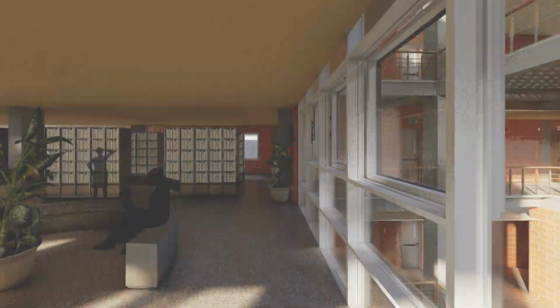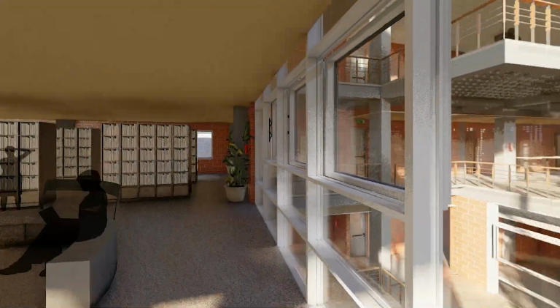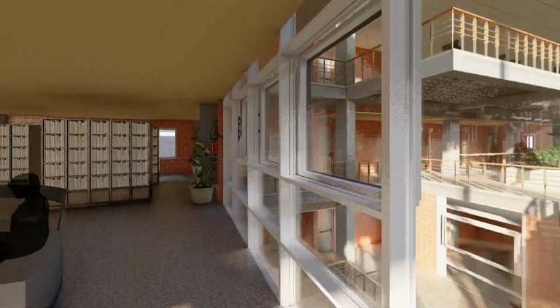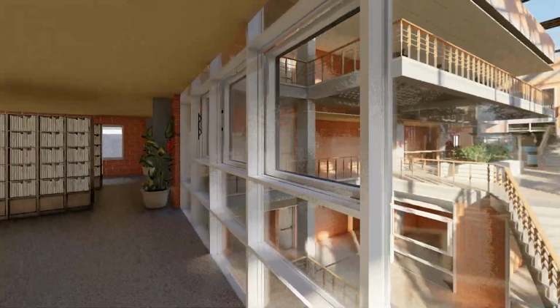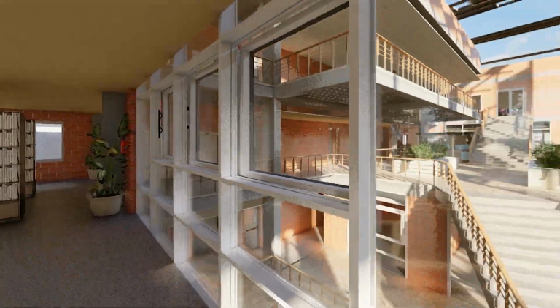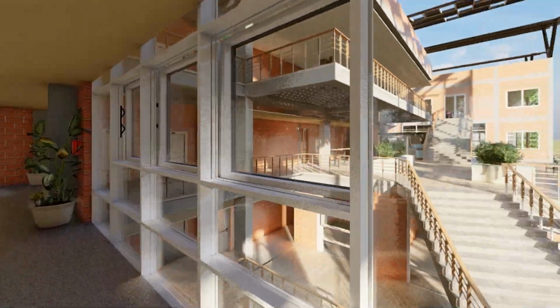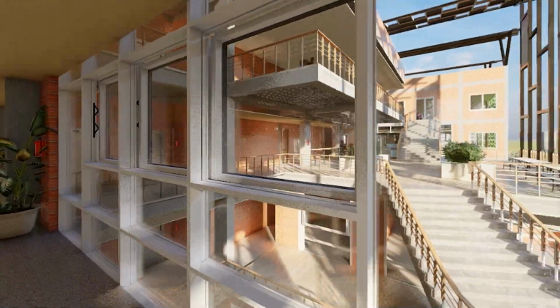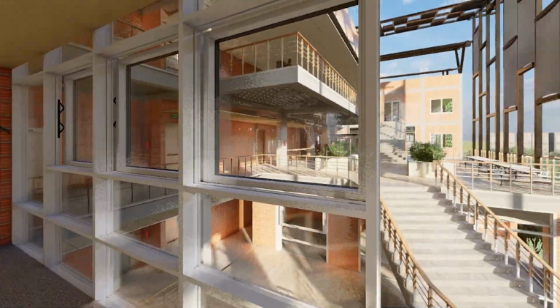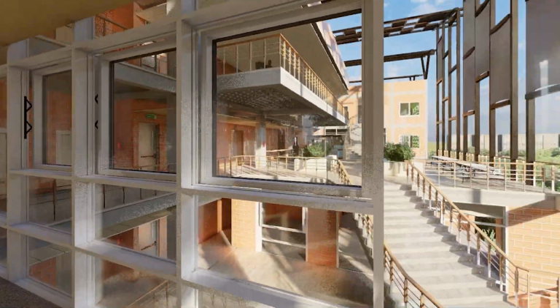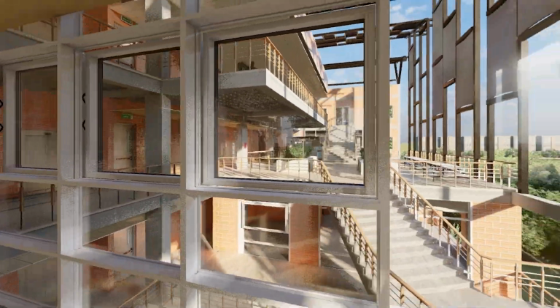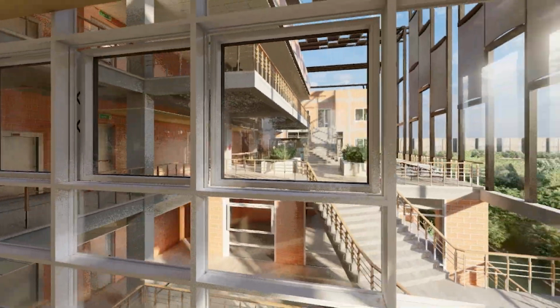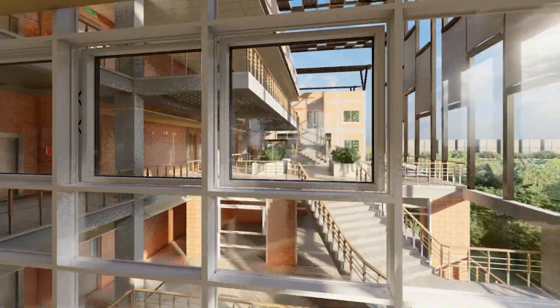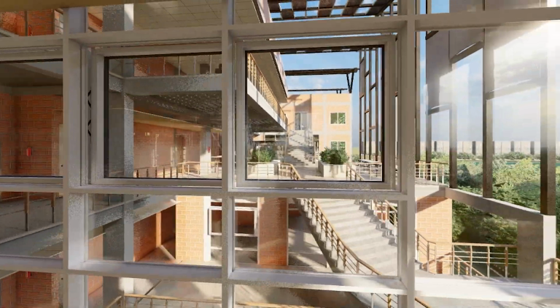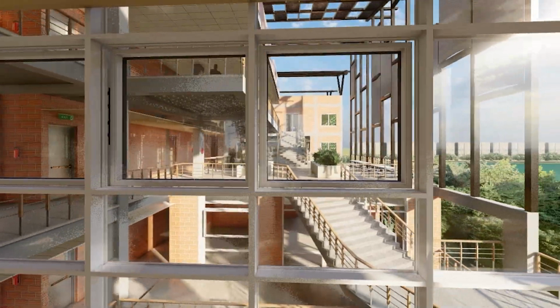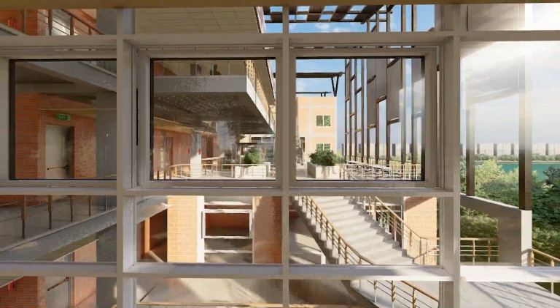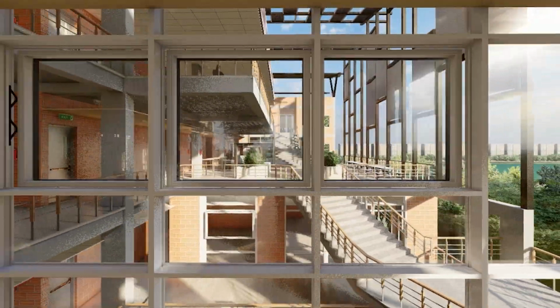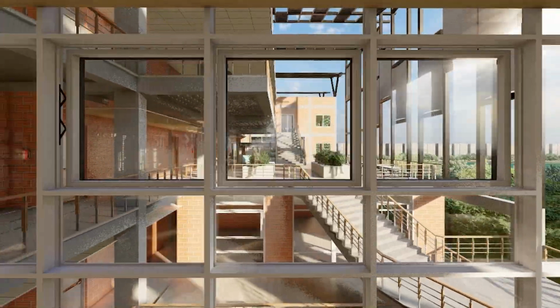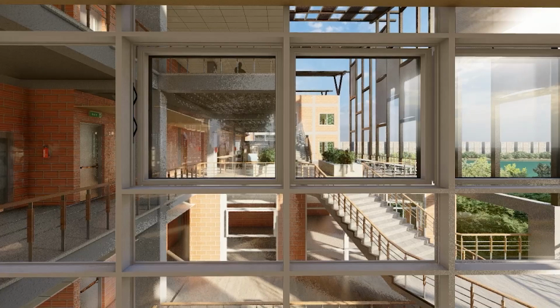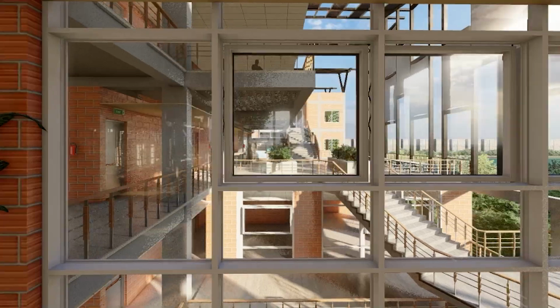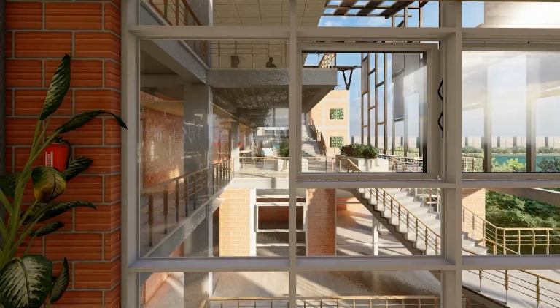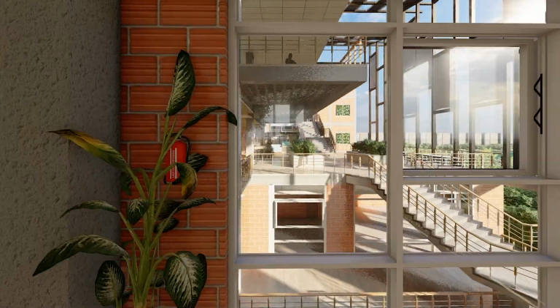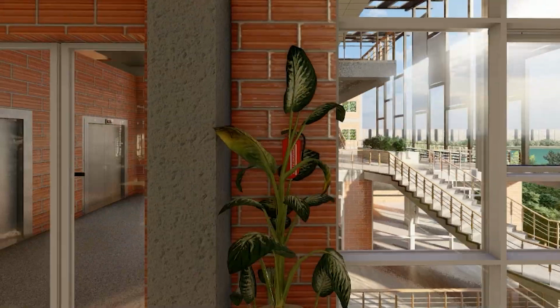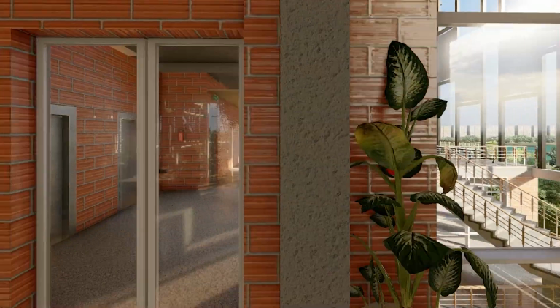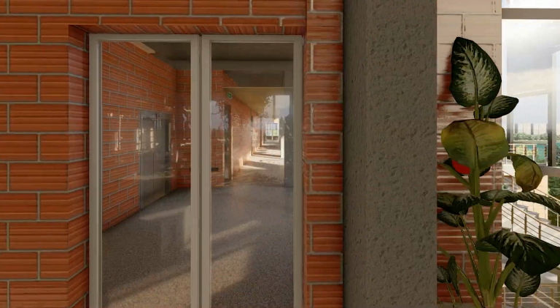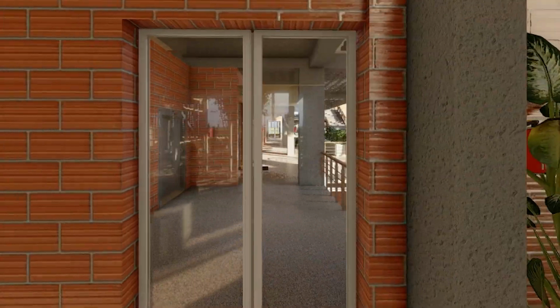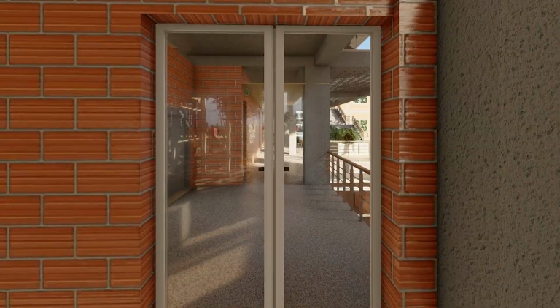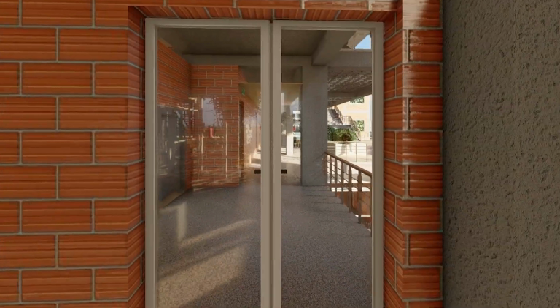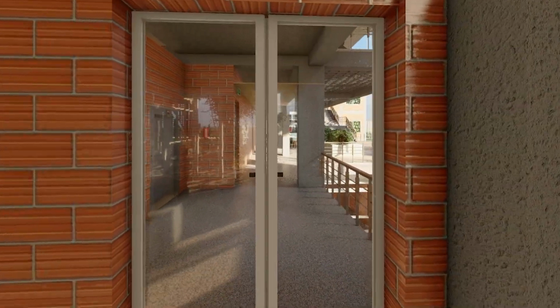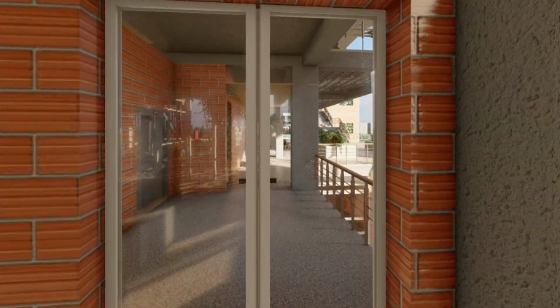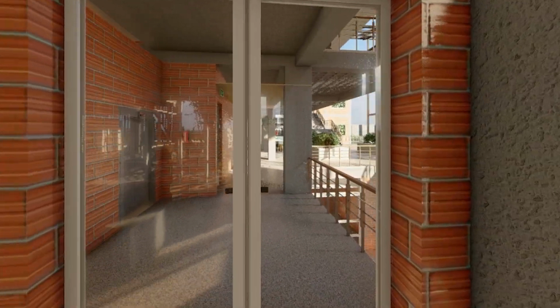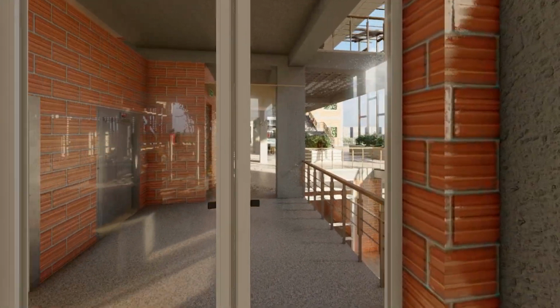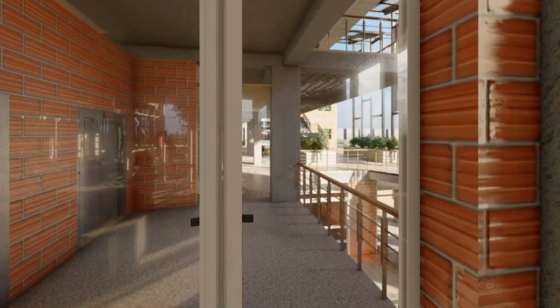The design of the building is focused on creating a user experience that promotes human interaction, connectivity and energy efficiency.